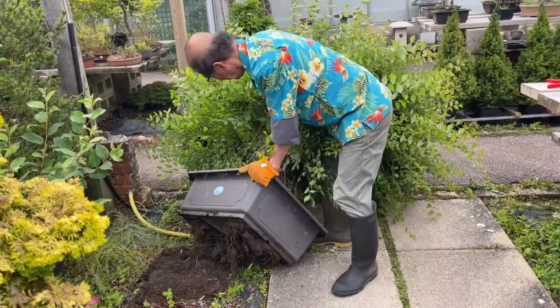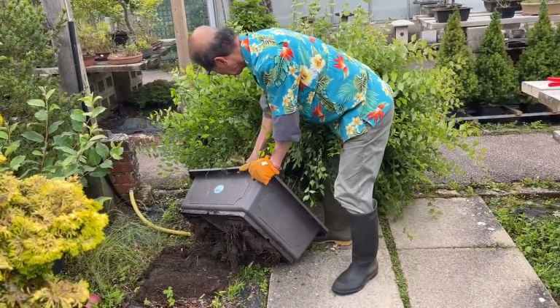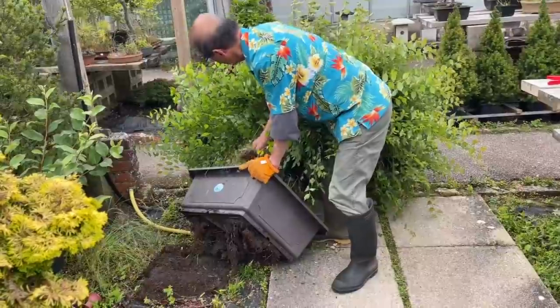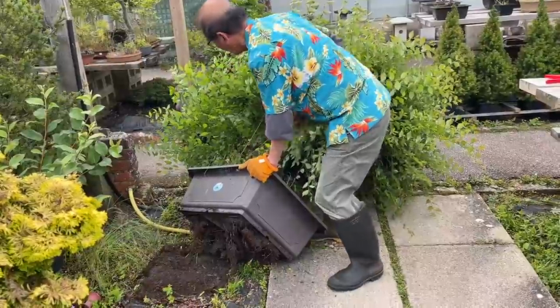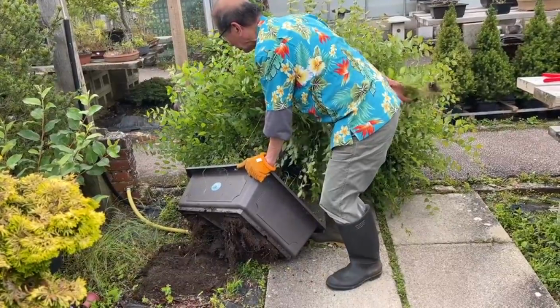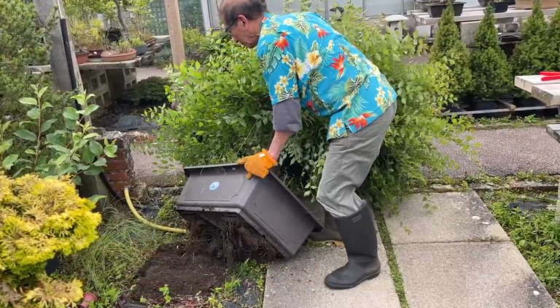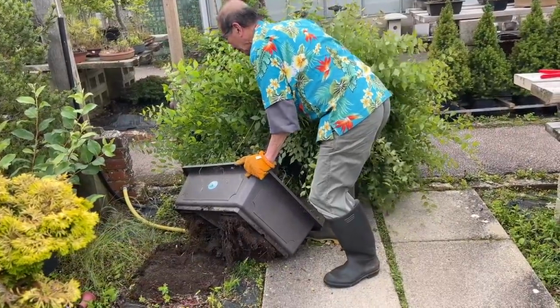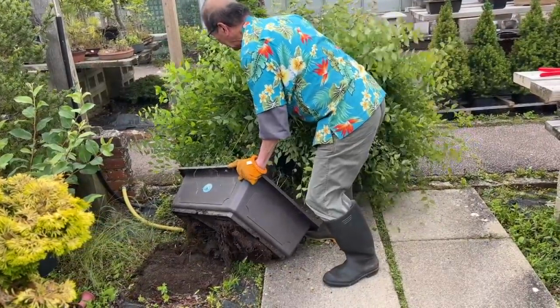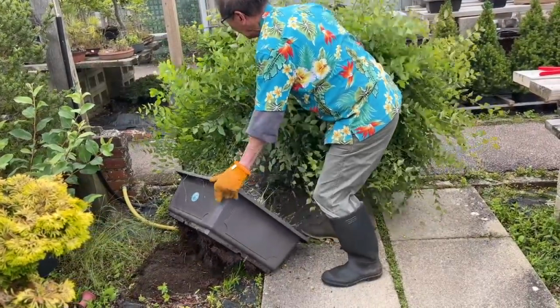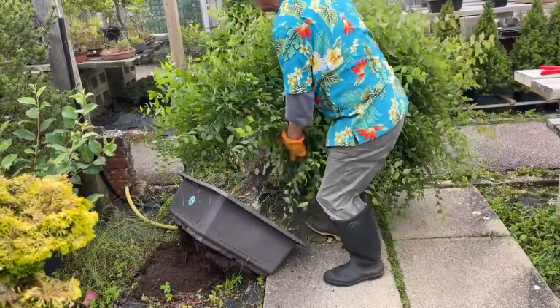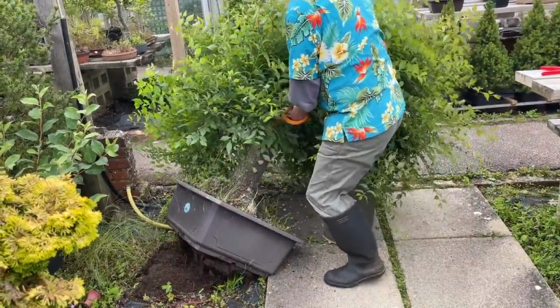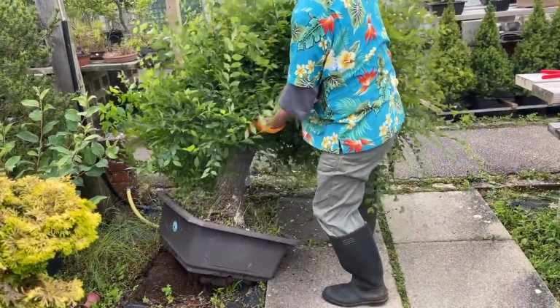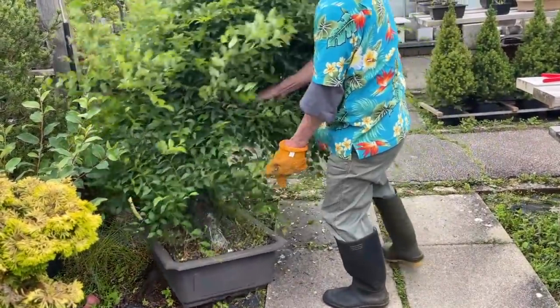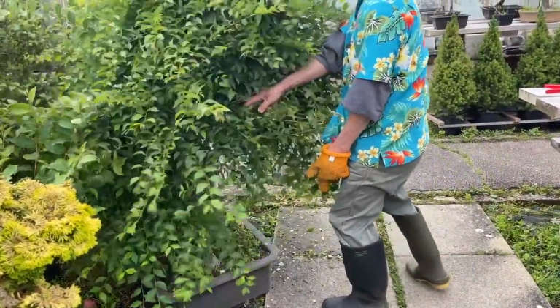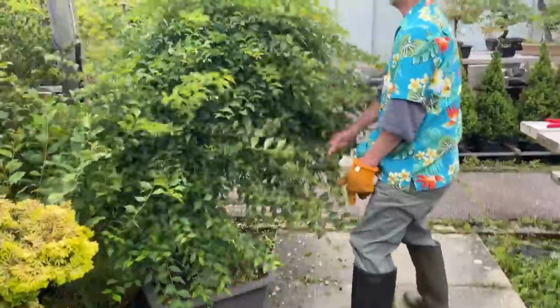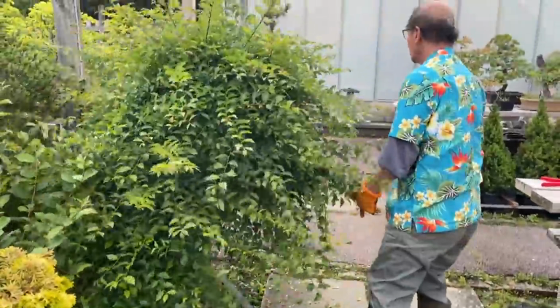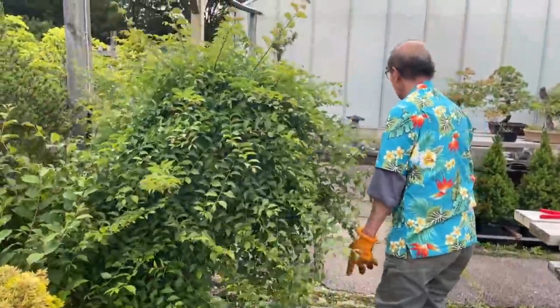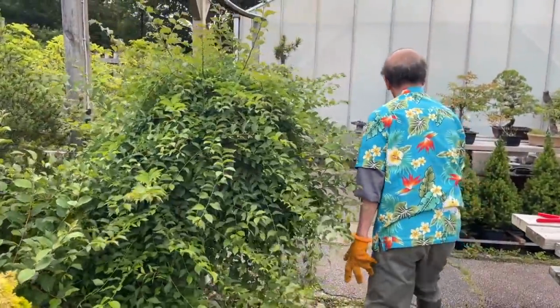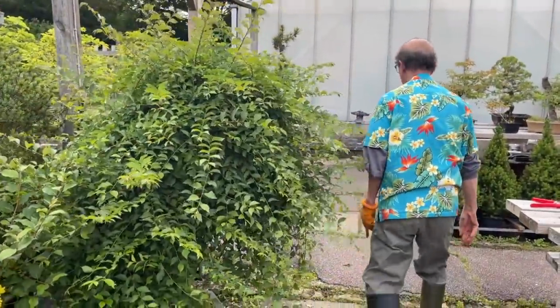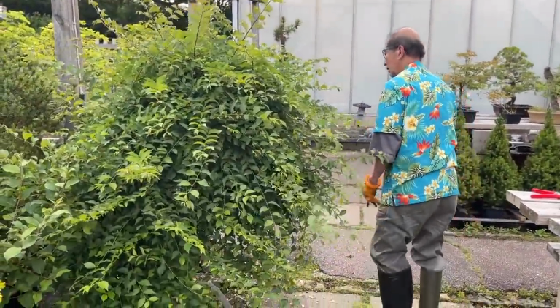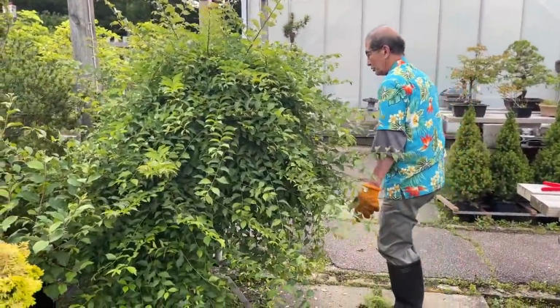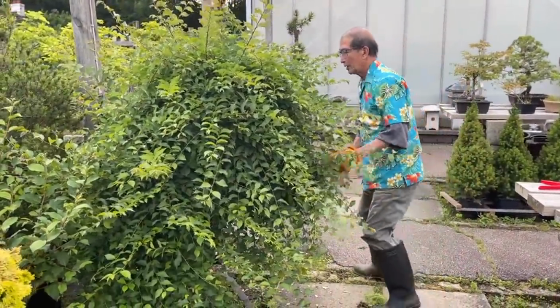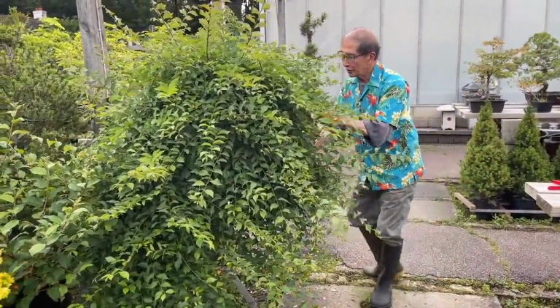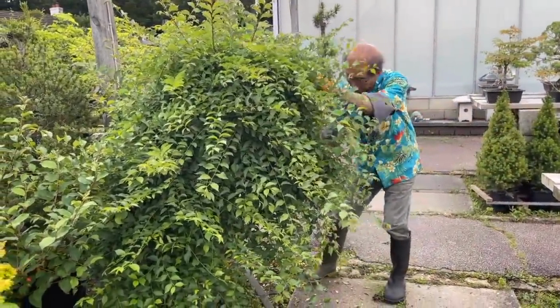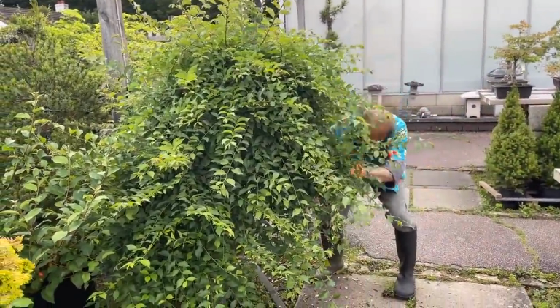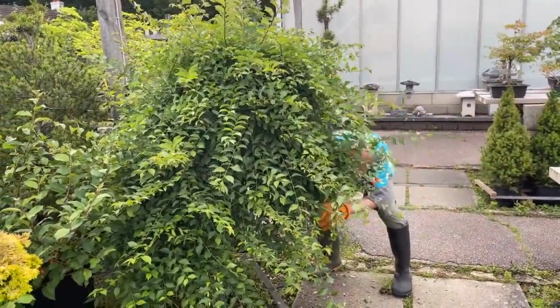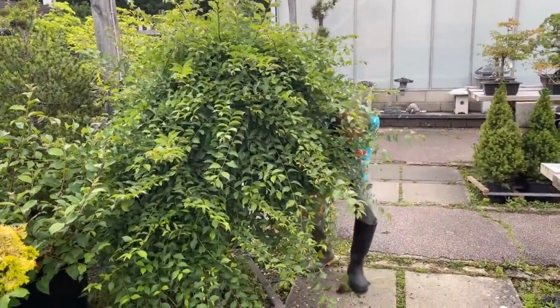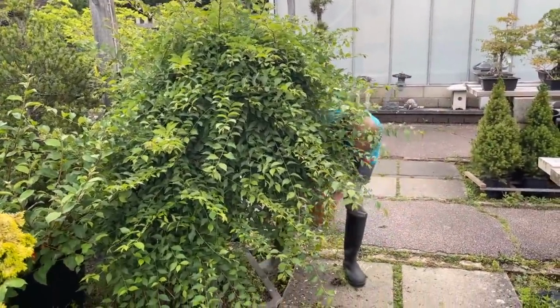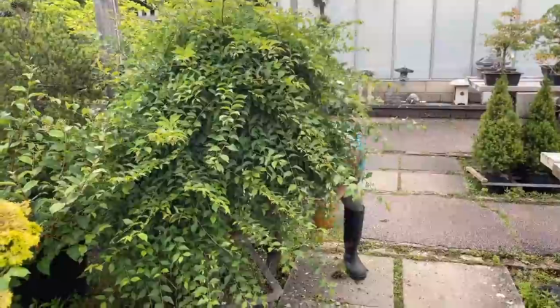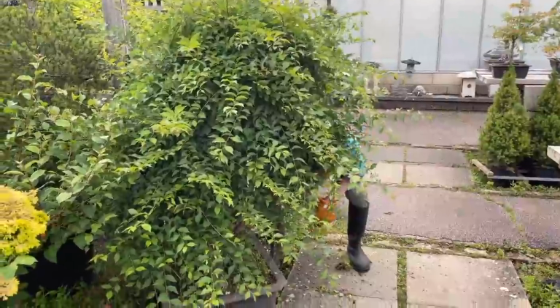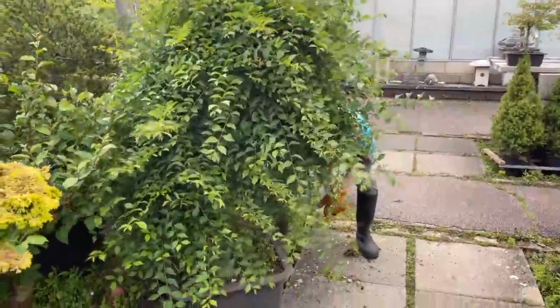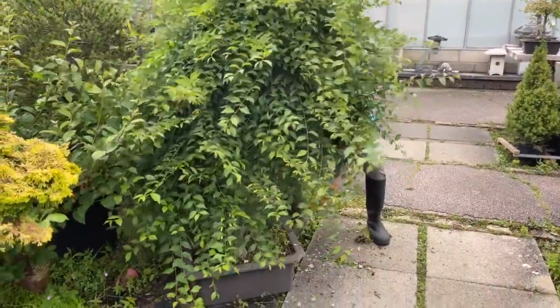Let's do a bit of trimming and bring it back to its original state. You will have seen this tree in some other videos I'm sure.